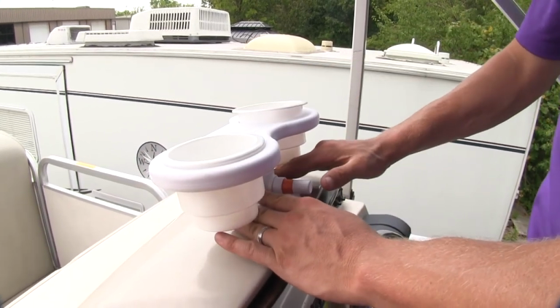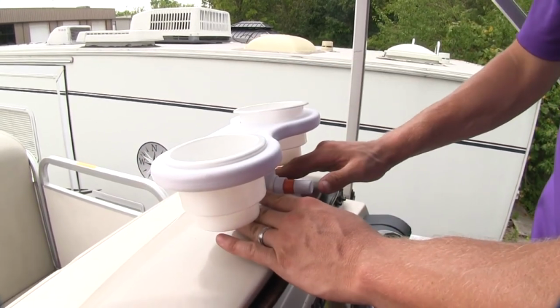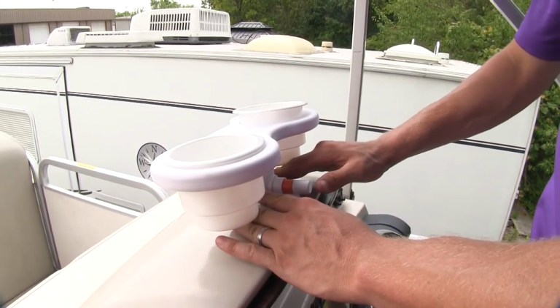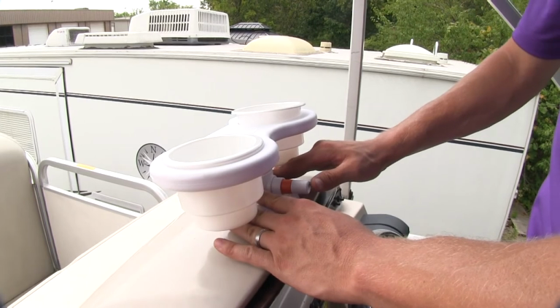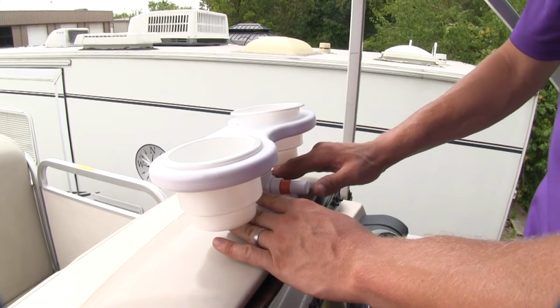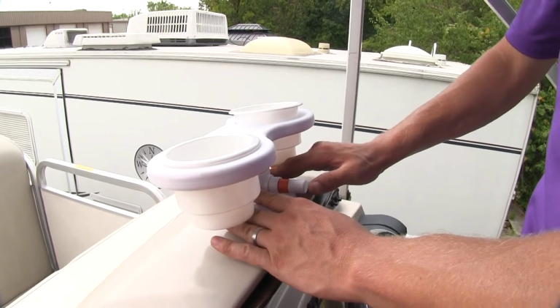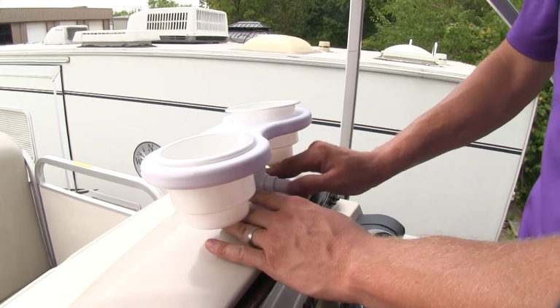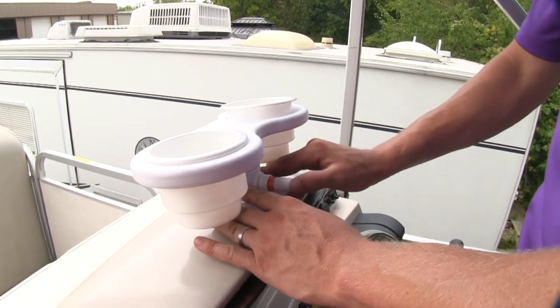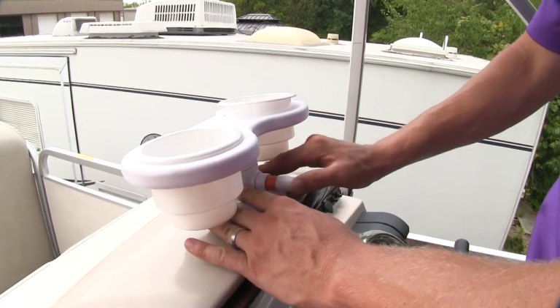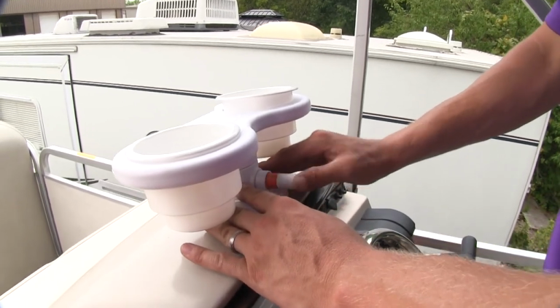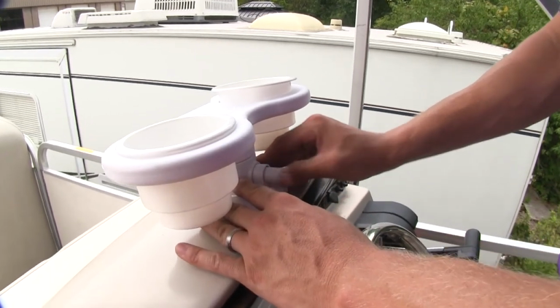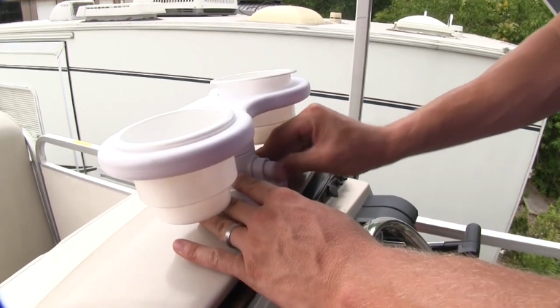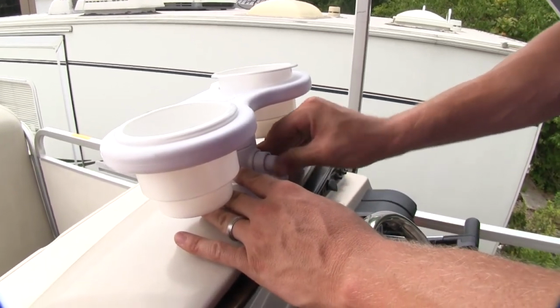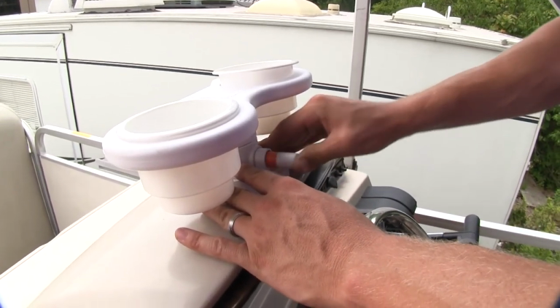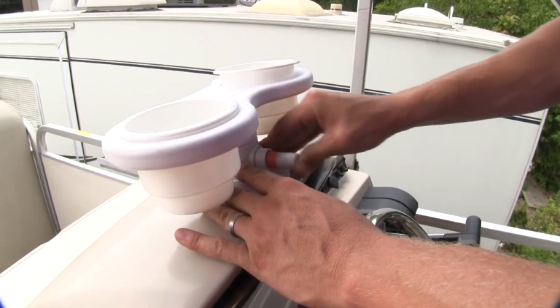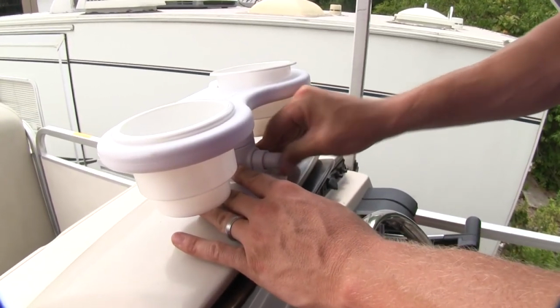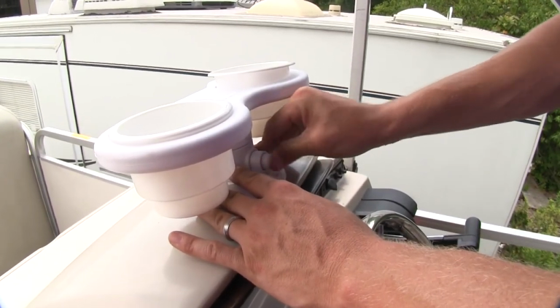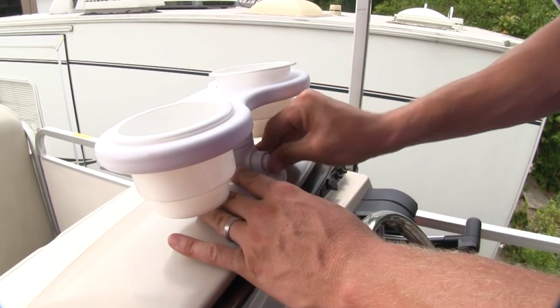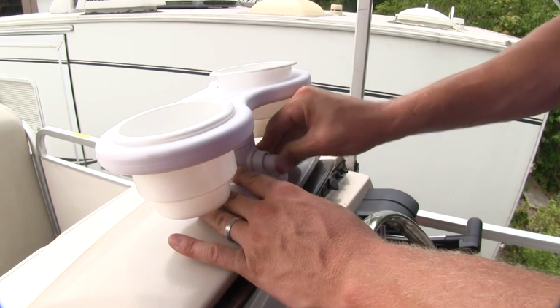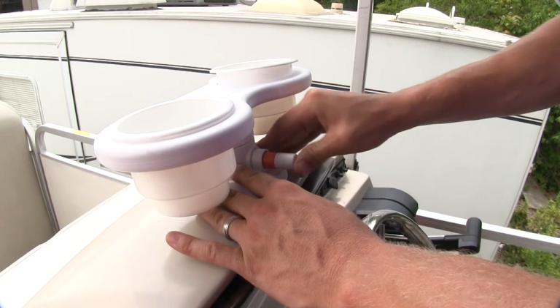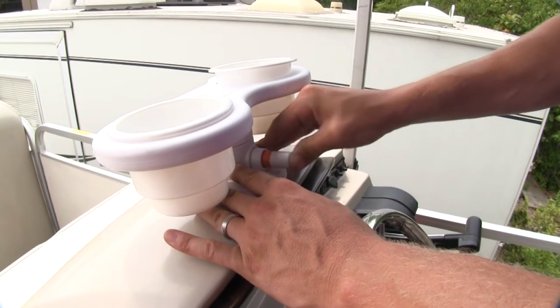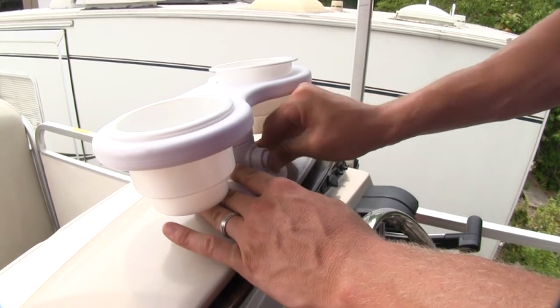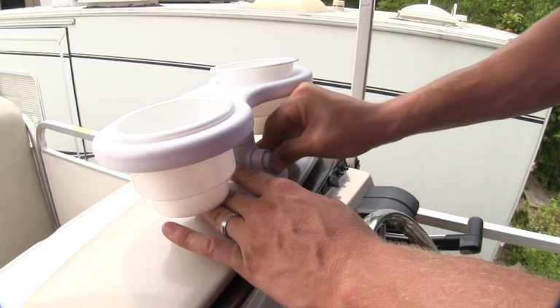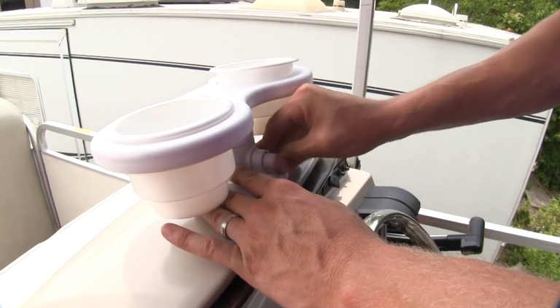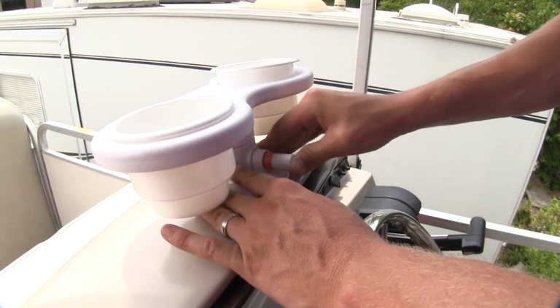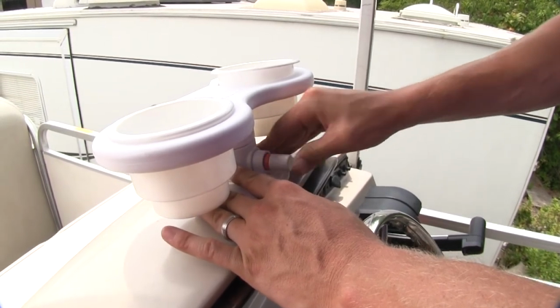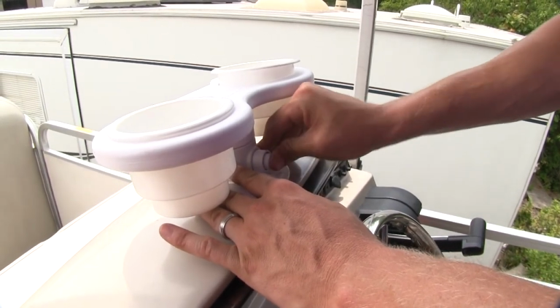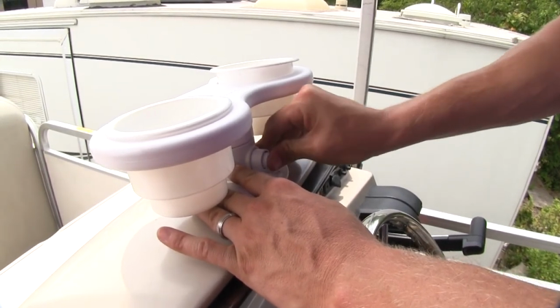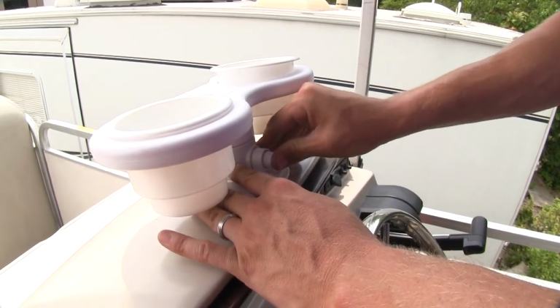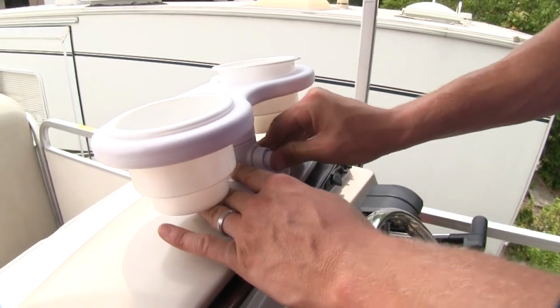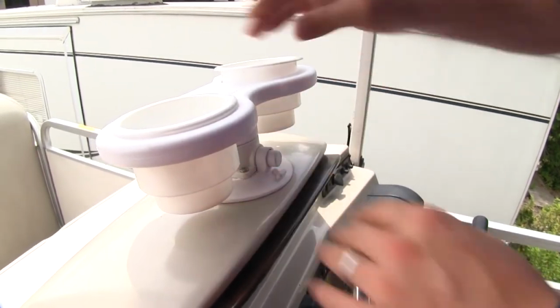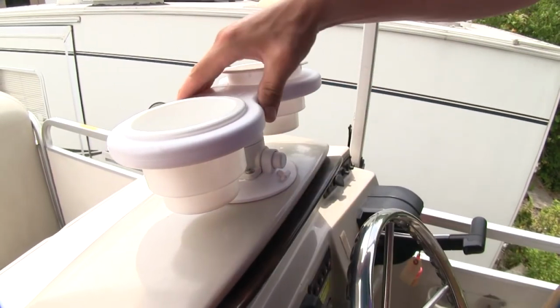Once it's in place, push down firmly and then begin pumping the pump cylinder until the orange band disappears. Then we're all set.